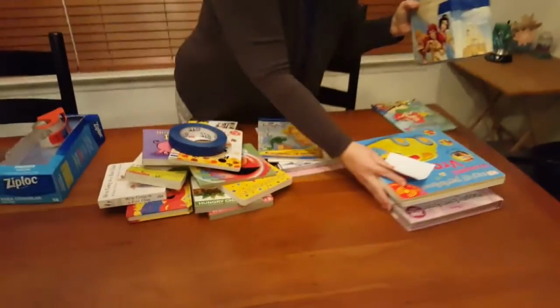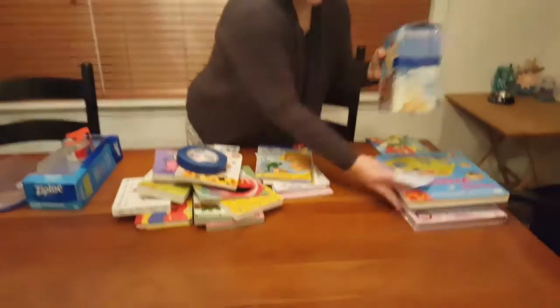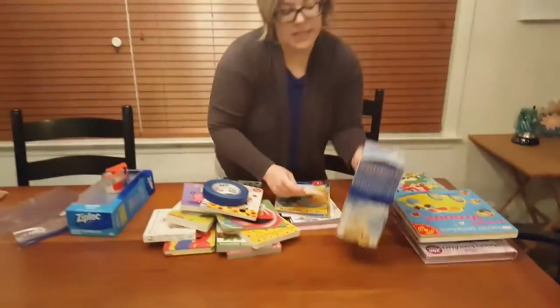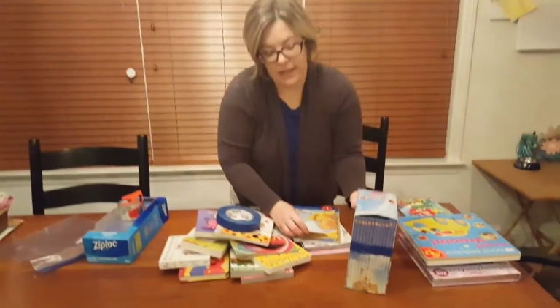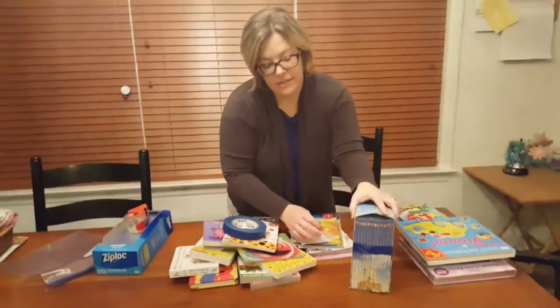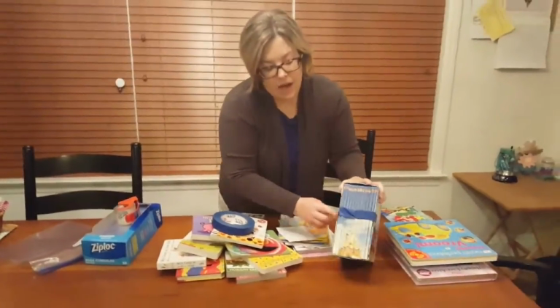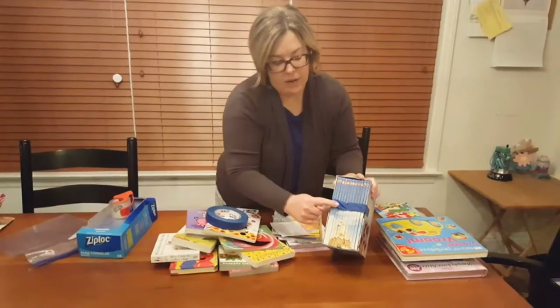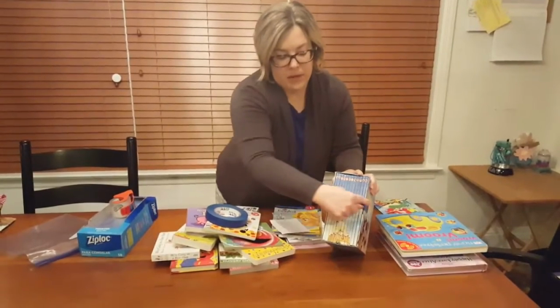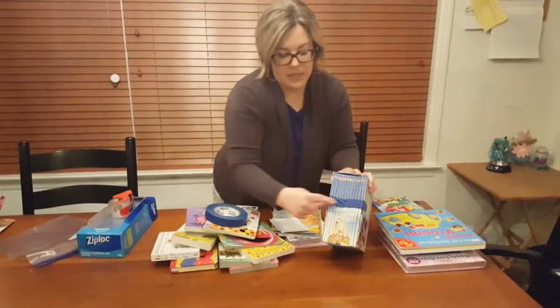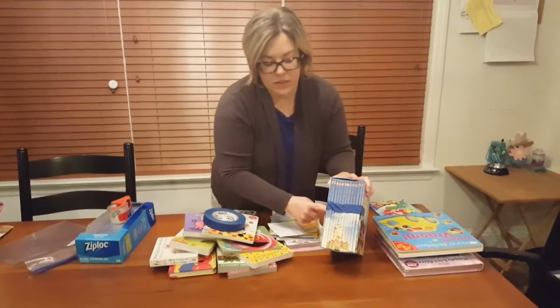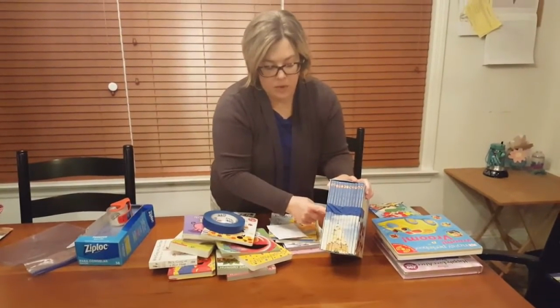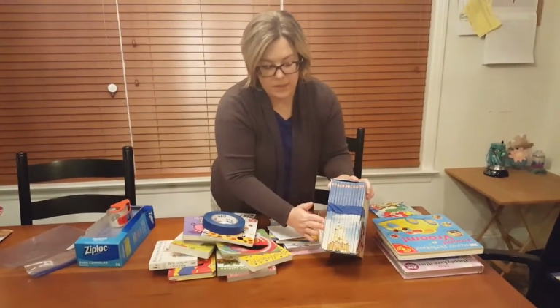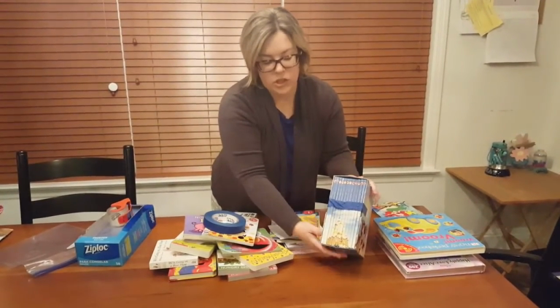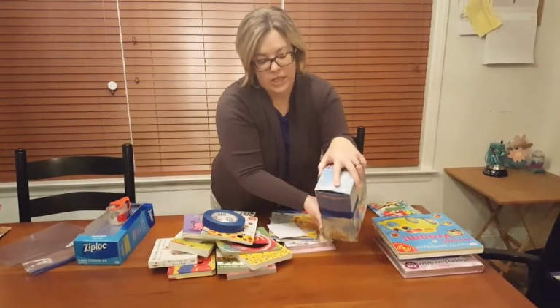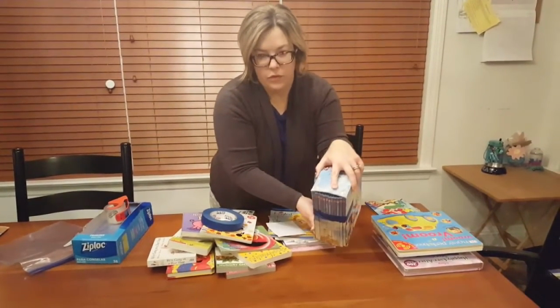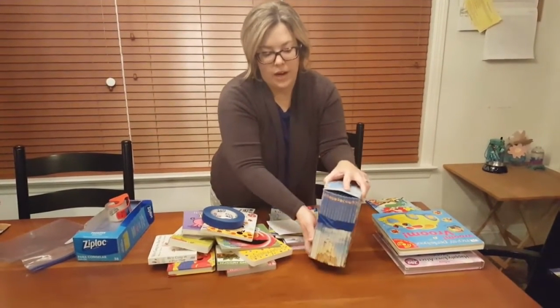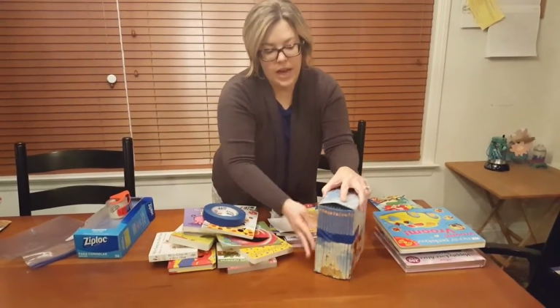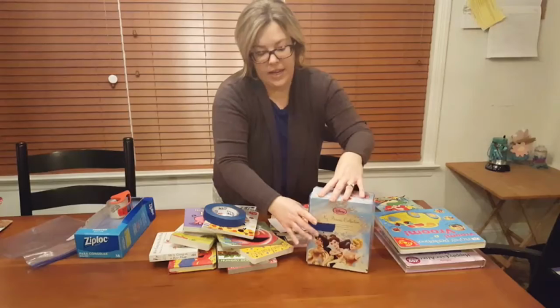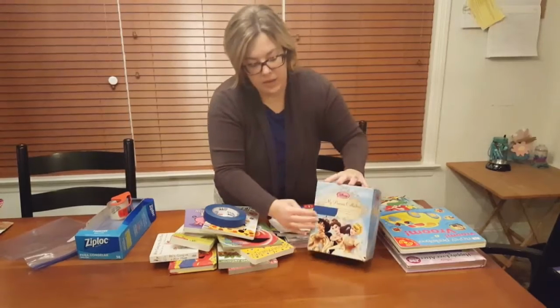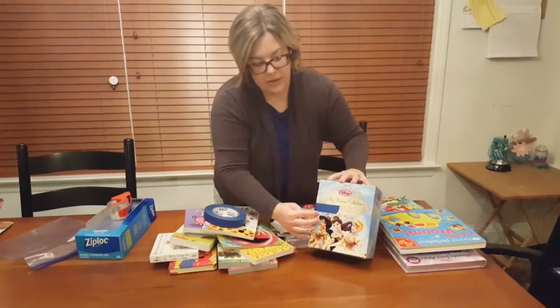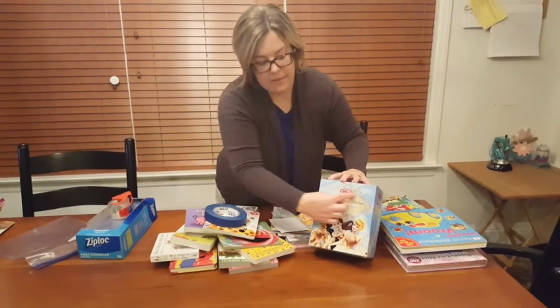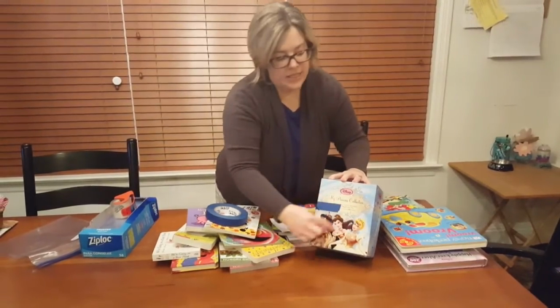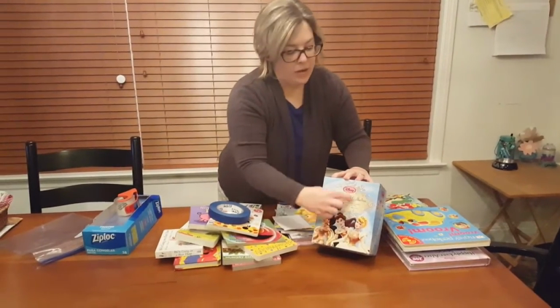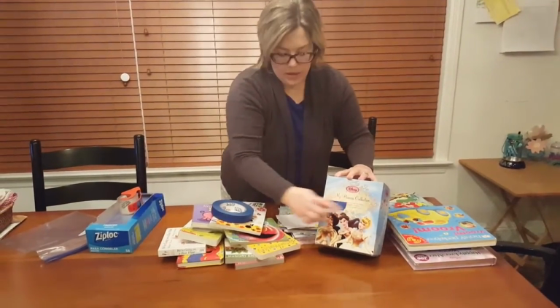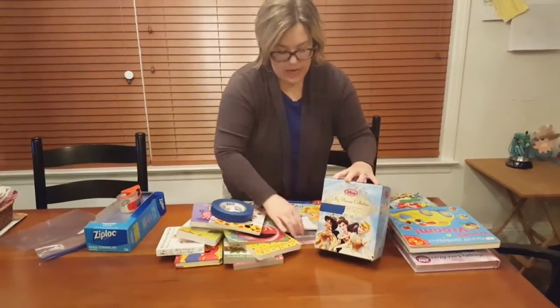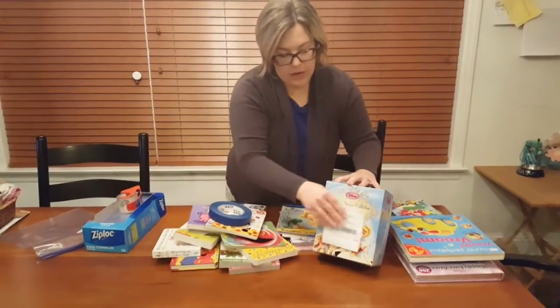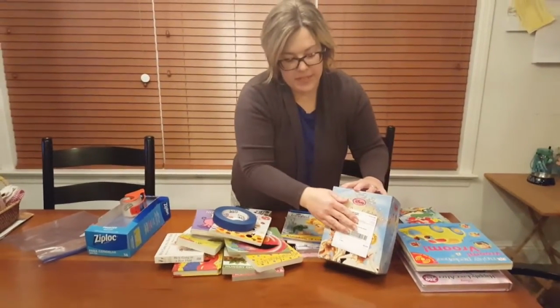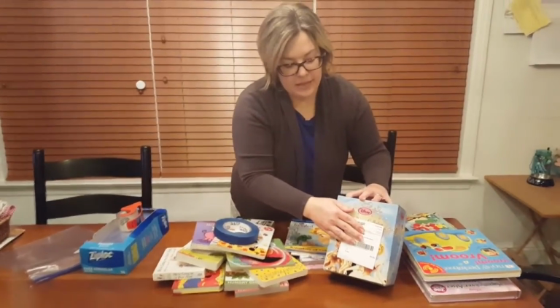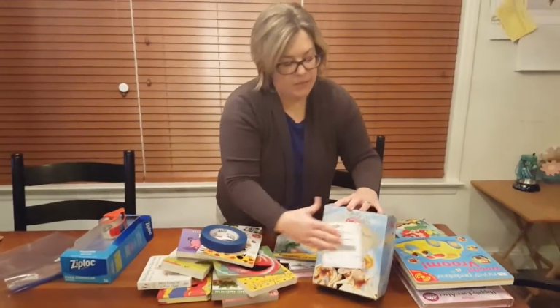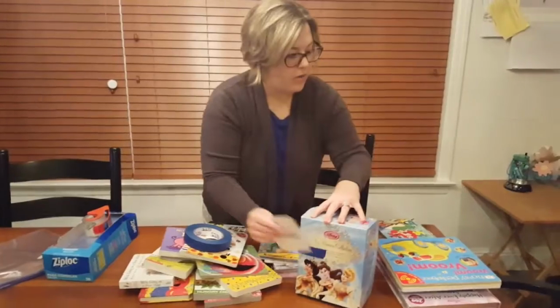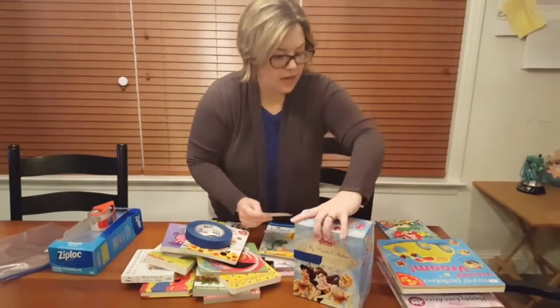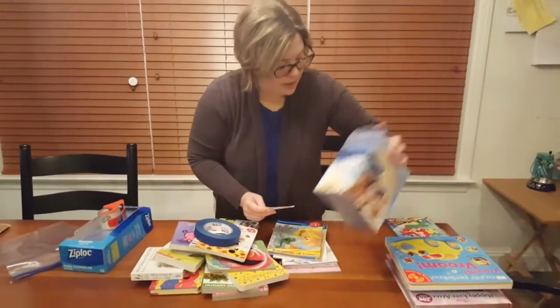If you do have books in a set, I would recommend putting a piece of painter's tape across the books so that they don't fall out. Then again, use painter's tape to tag your set somewhere on the side or the back.